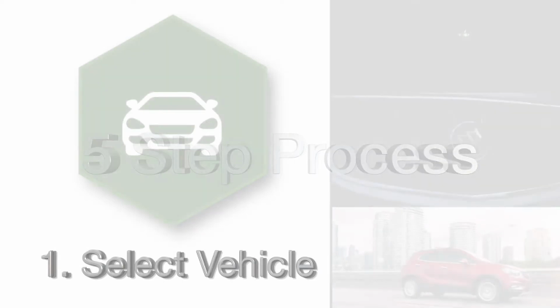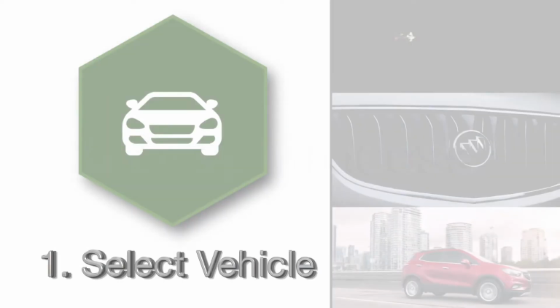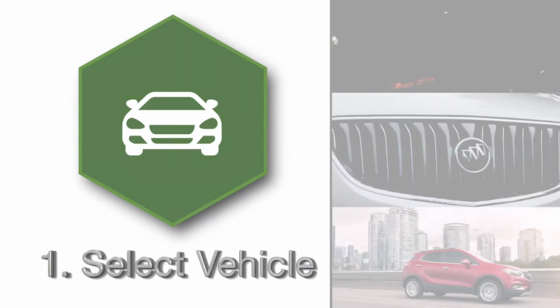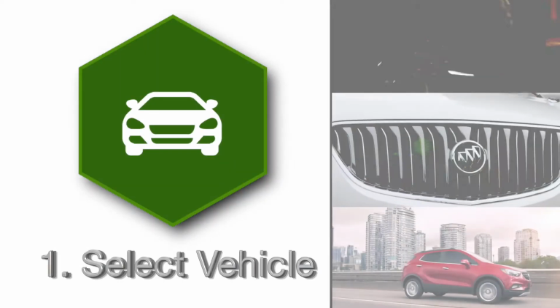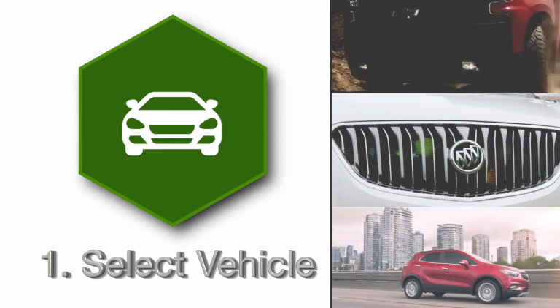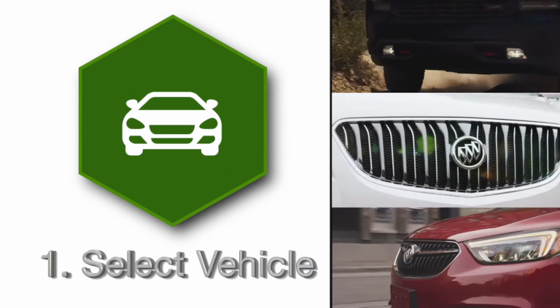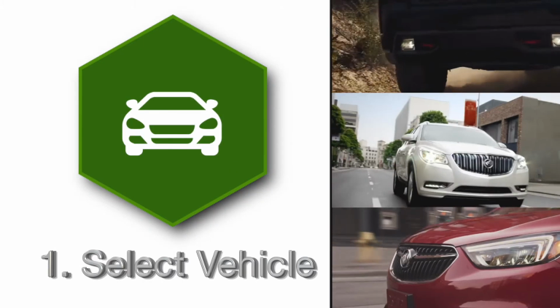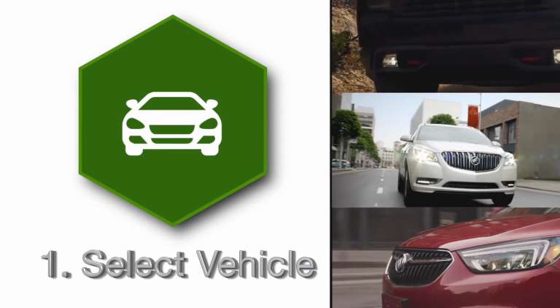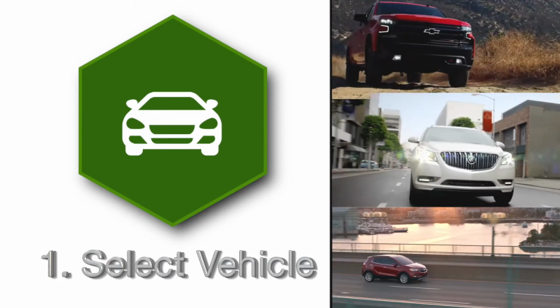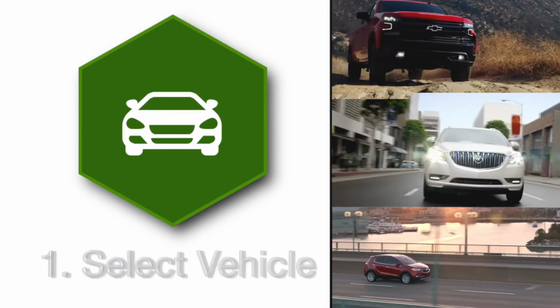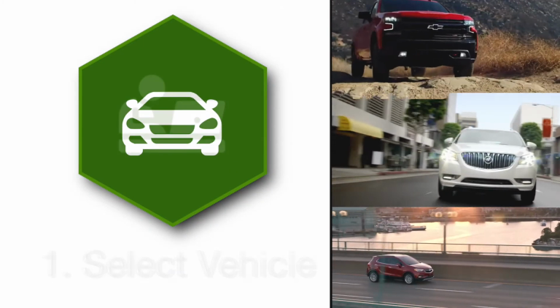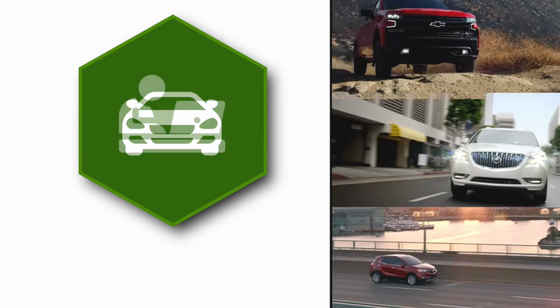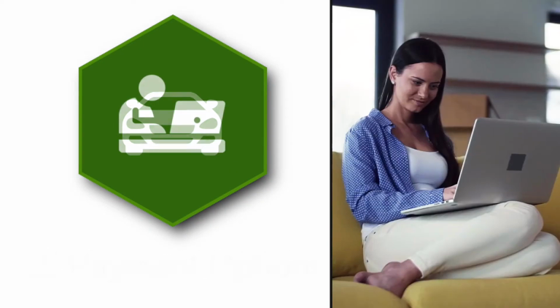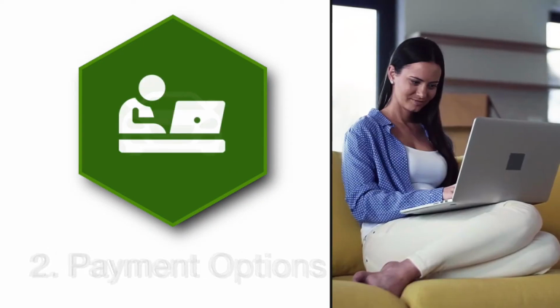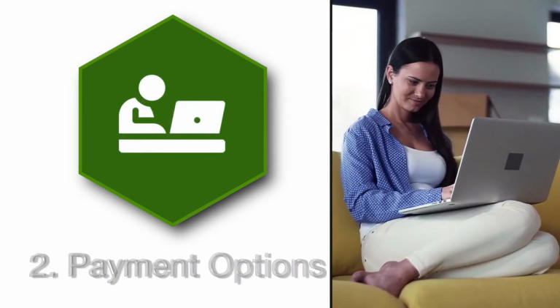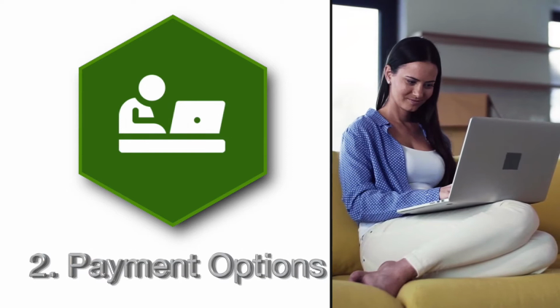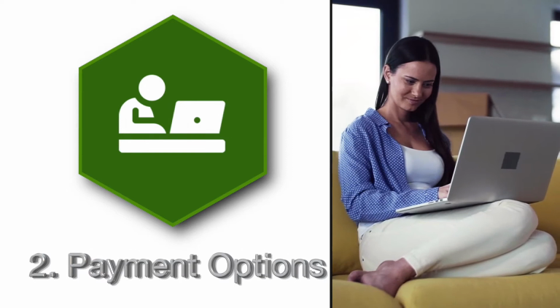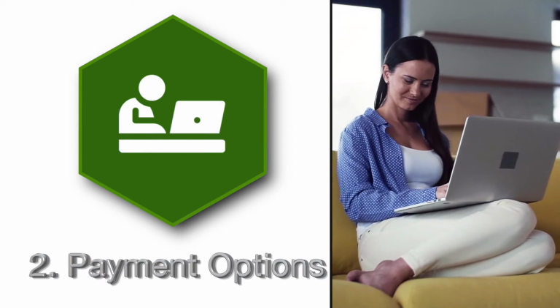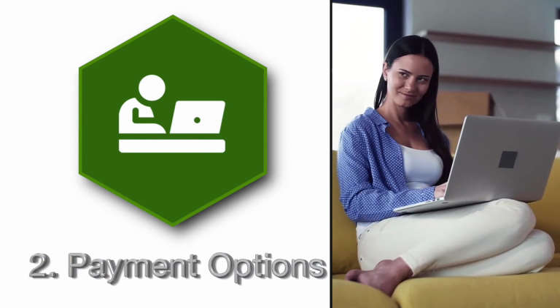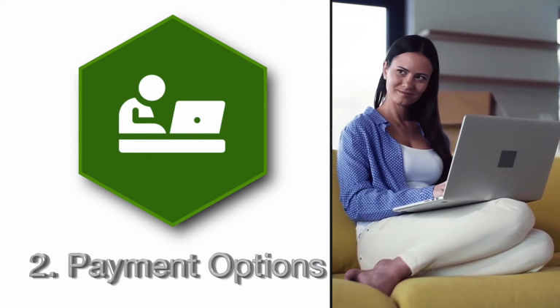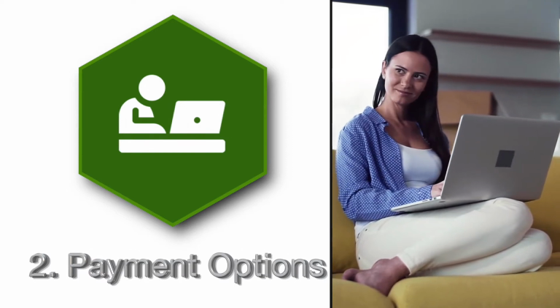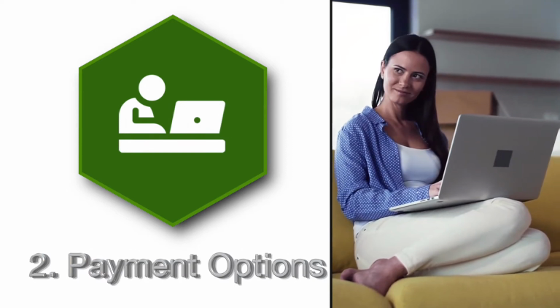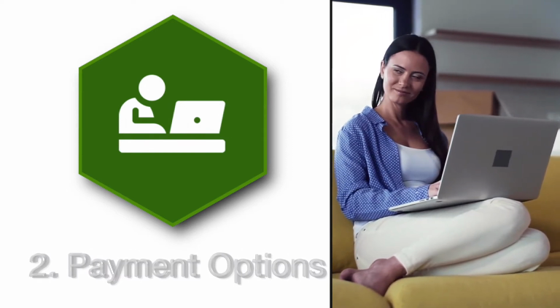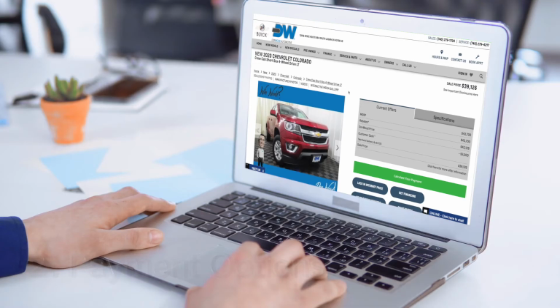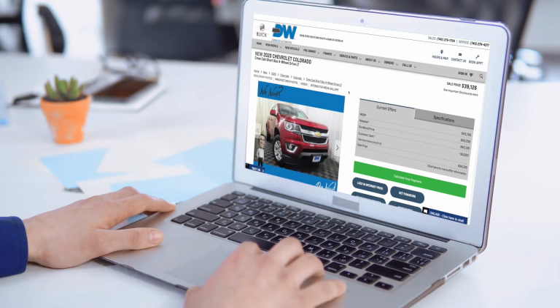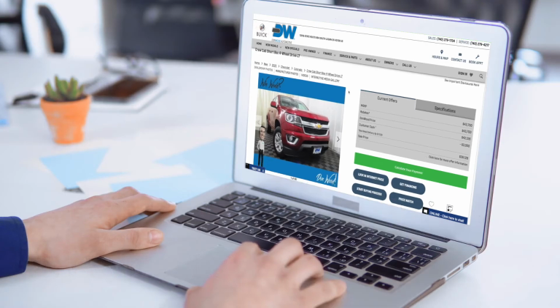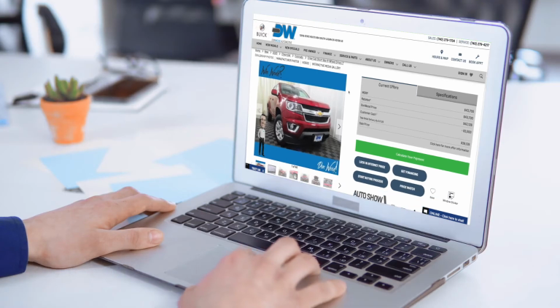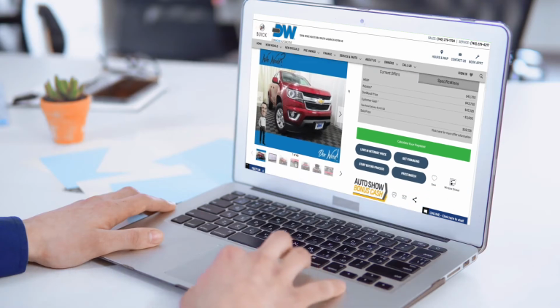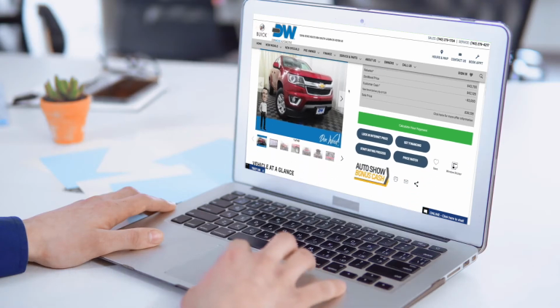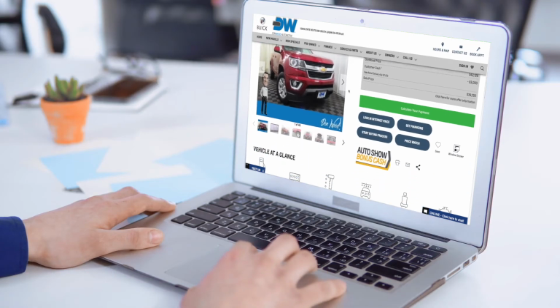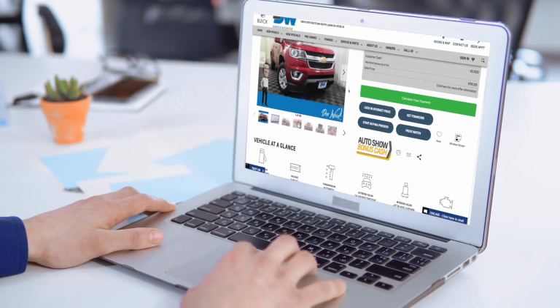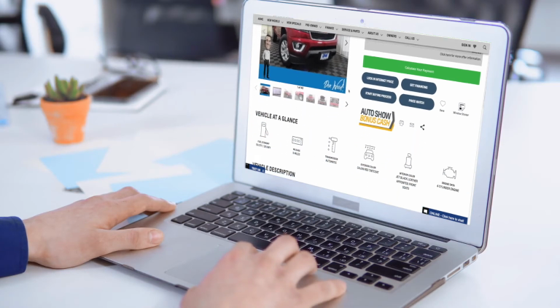Select a new or used vehicle and your model of choice. Select your payment options, terms, add a trade-in, or even apply for financing.